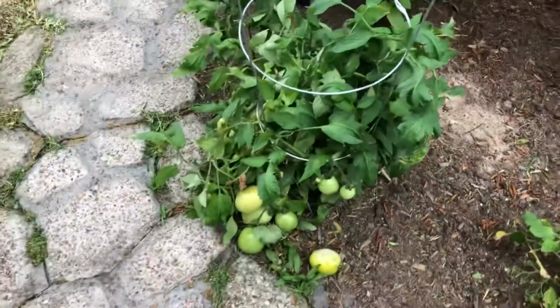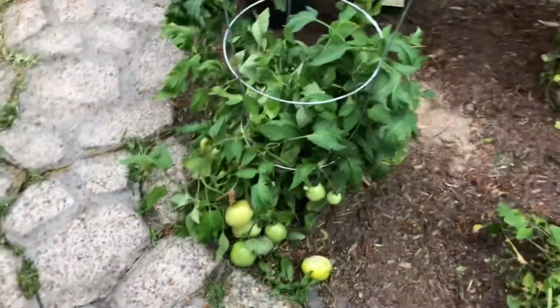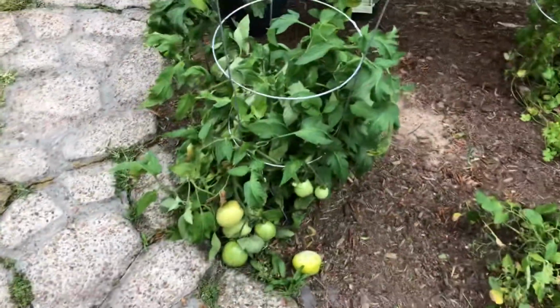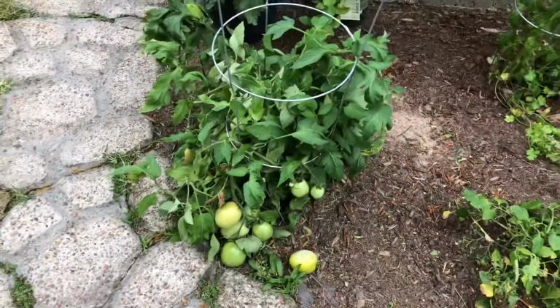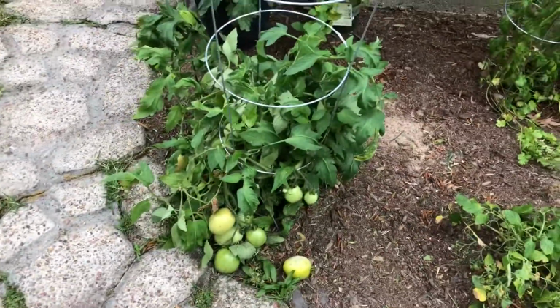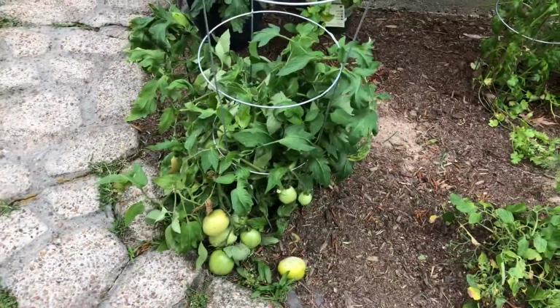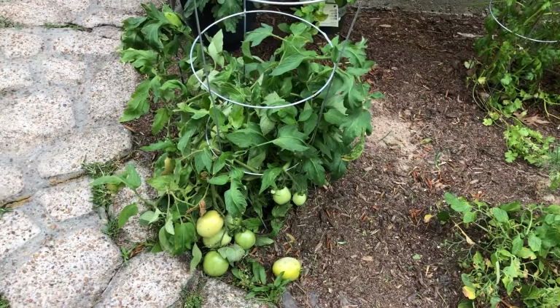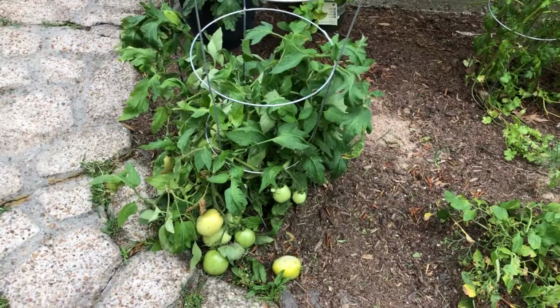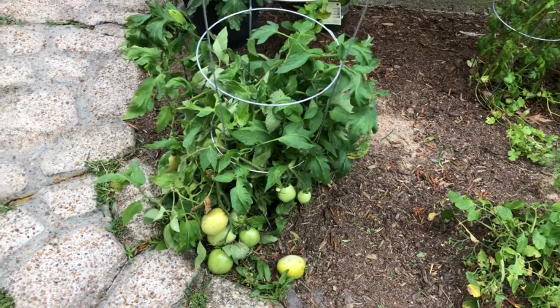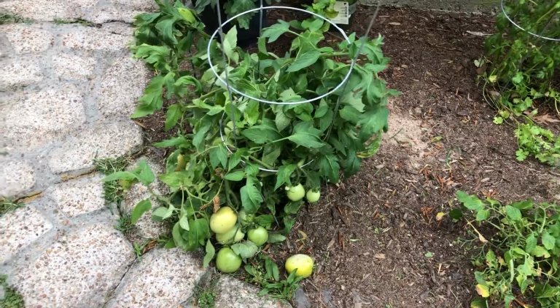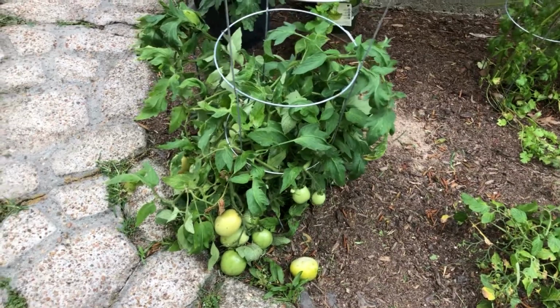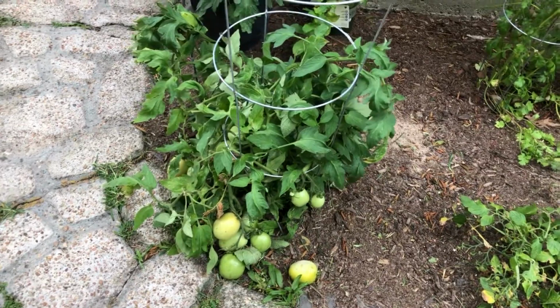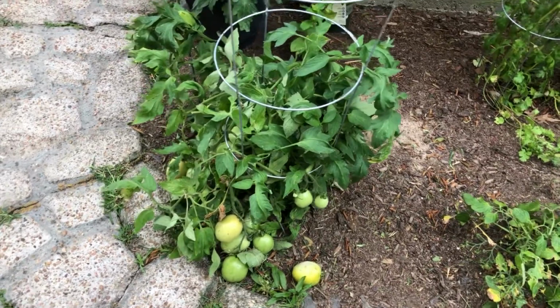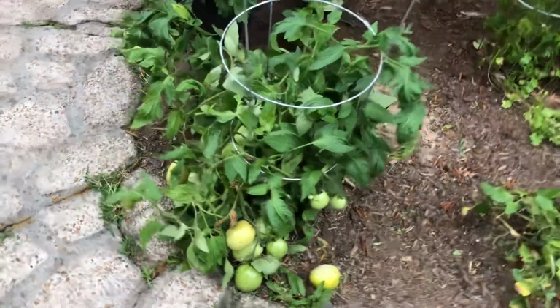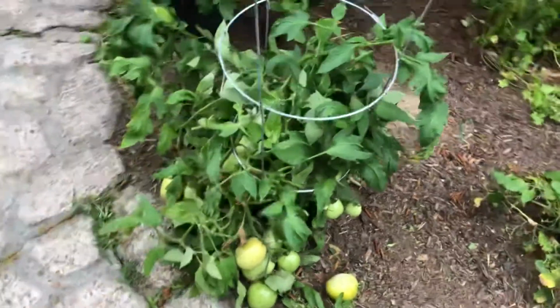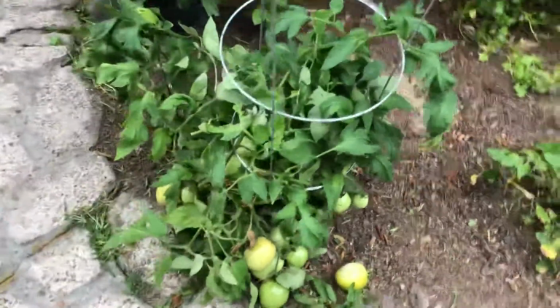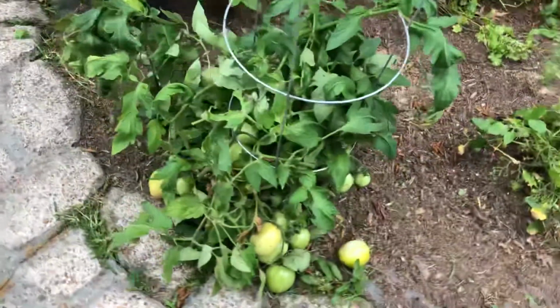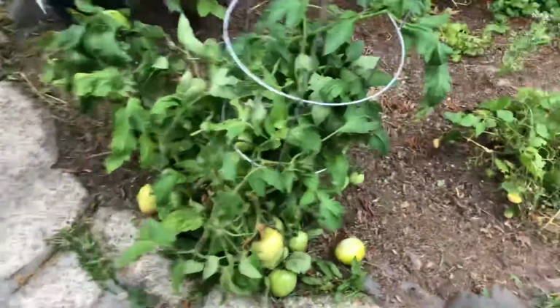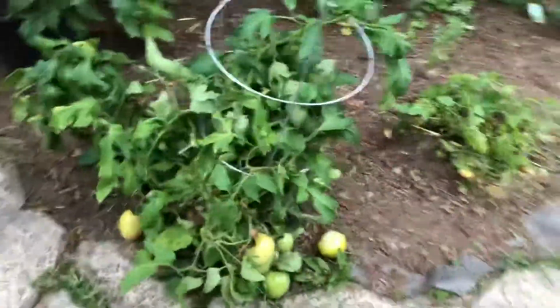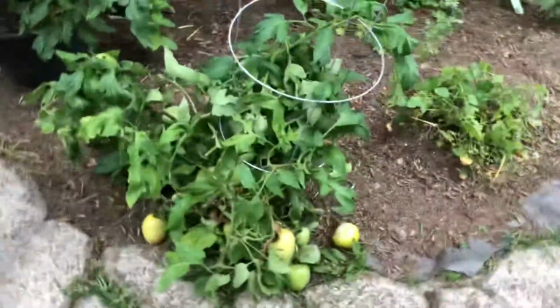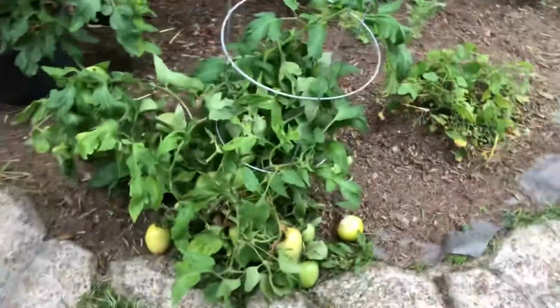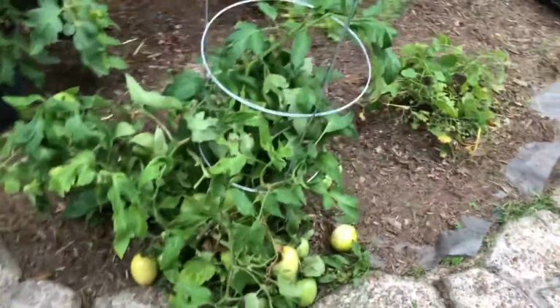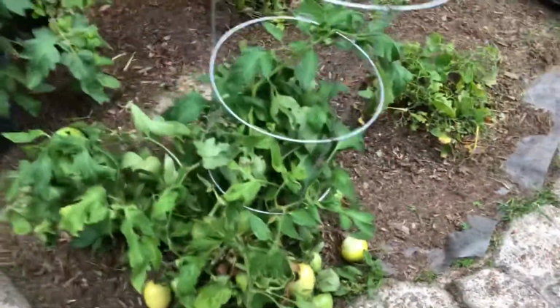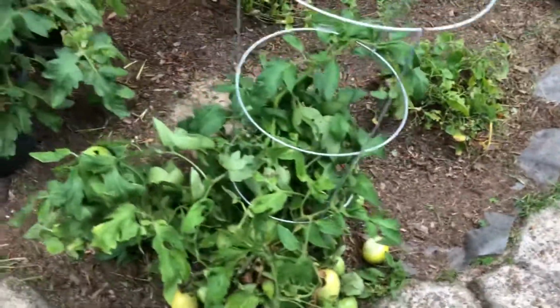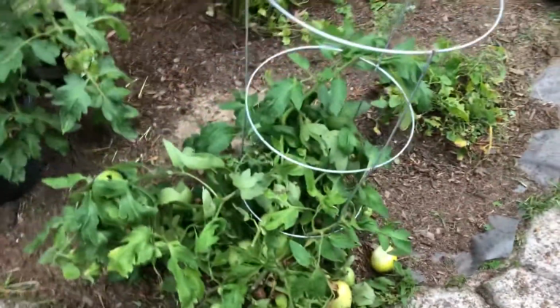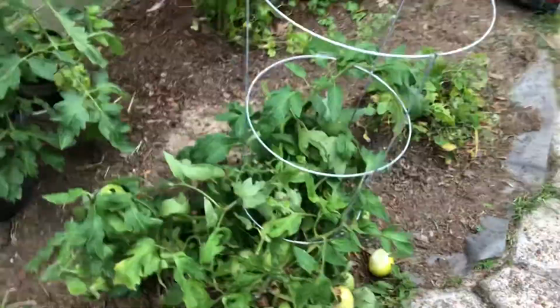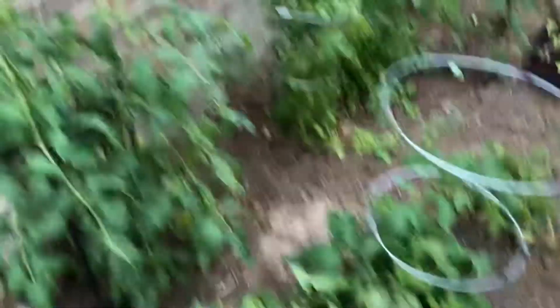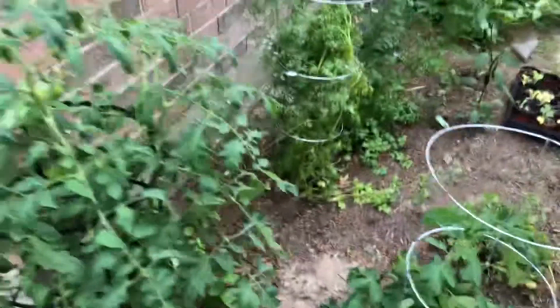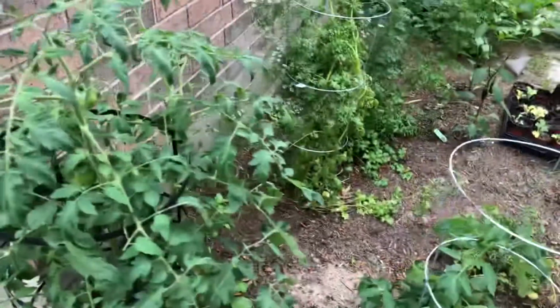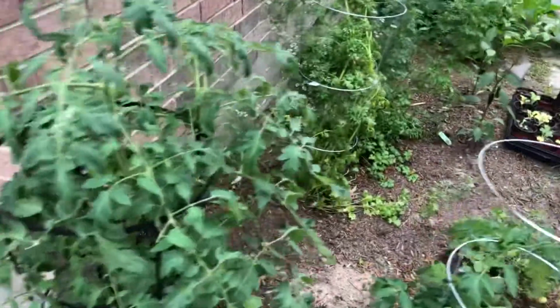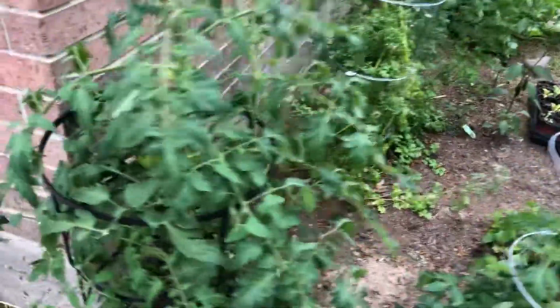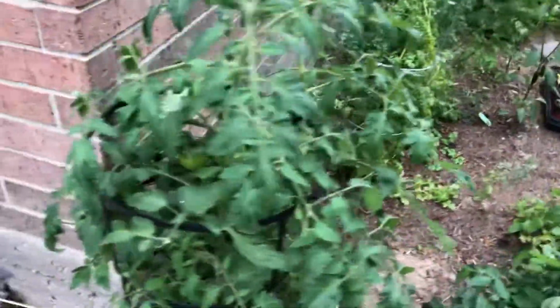Lots of cilantro growing out of control — we've been using it as fast as we can. Cherry tomatoes: these tomatoes are just not climbing right, so we're just picking them off the ground. We're probably losing a few, but these tomatoes are doing good.